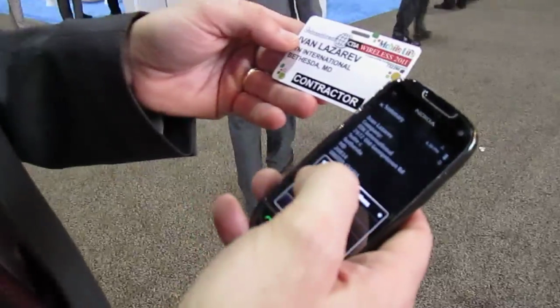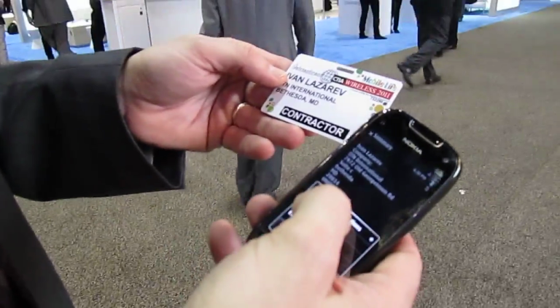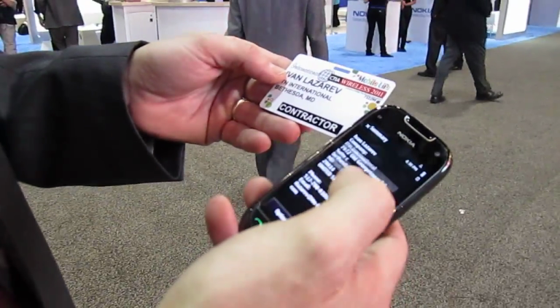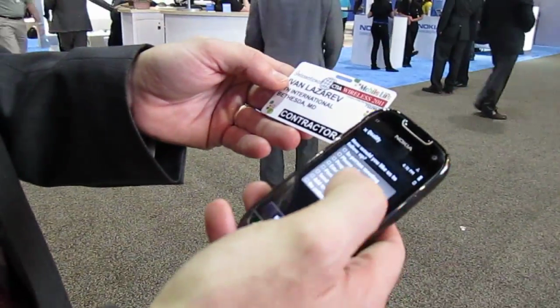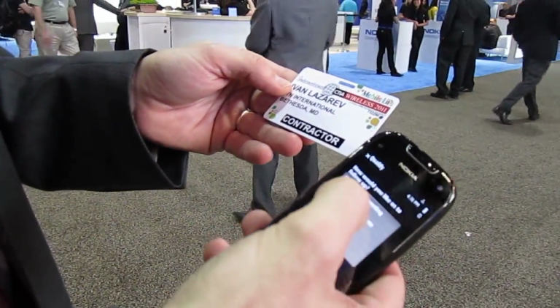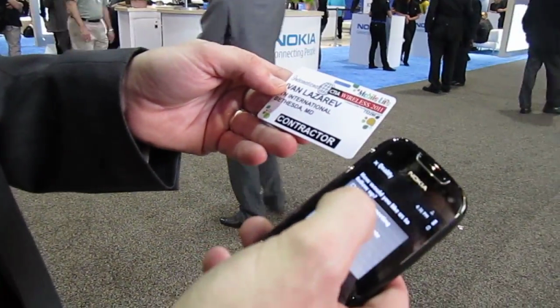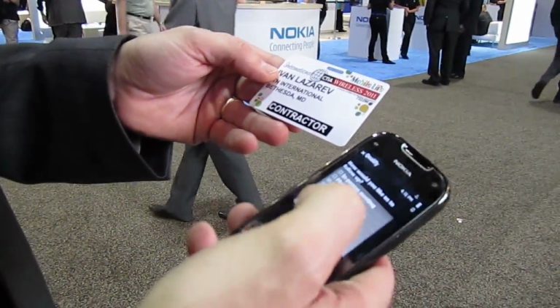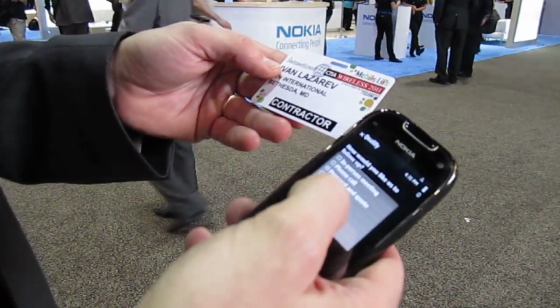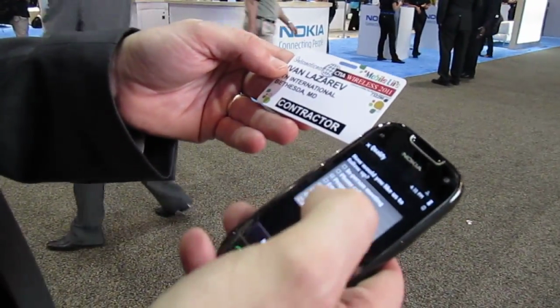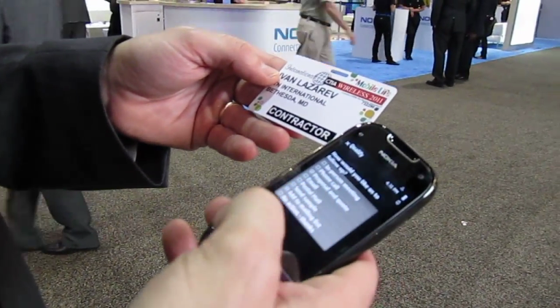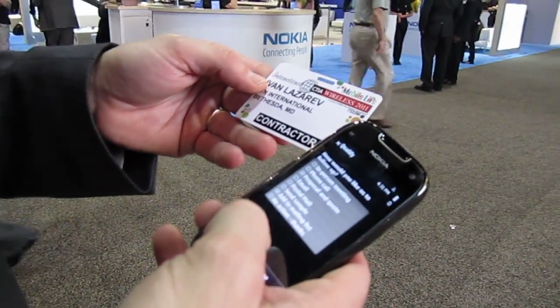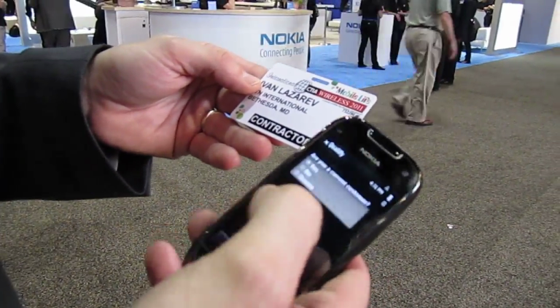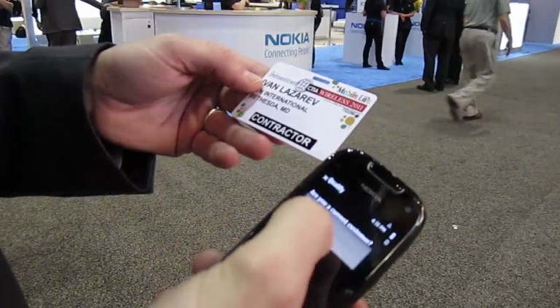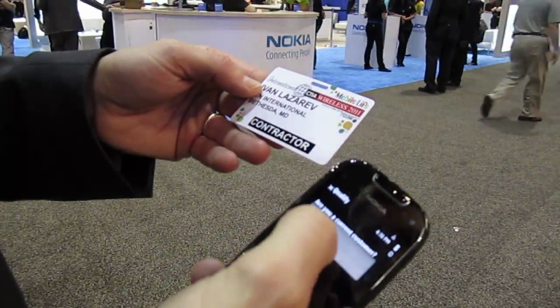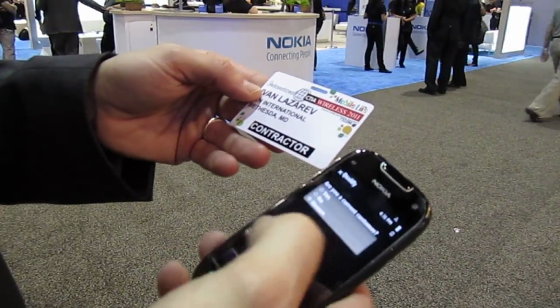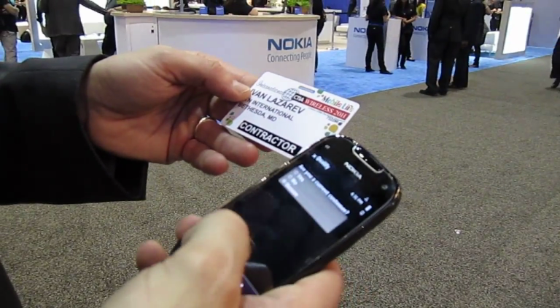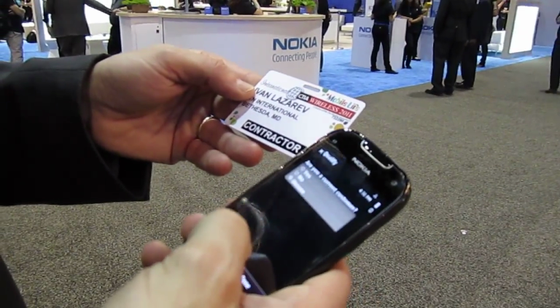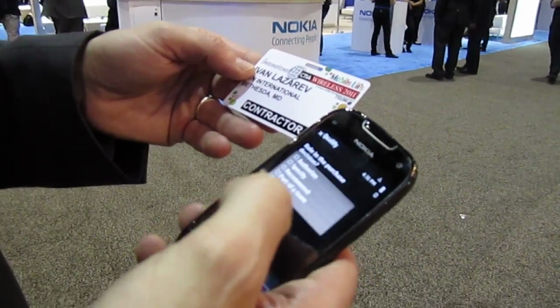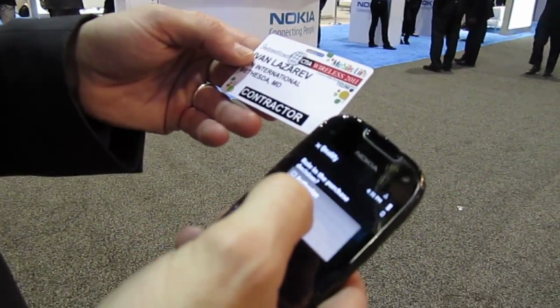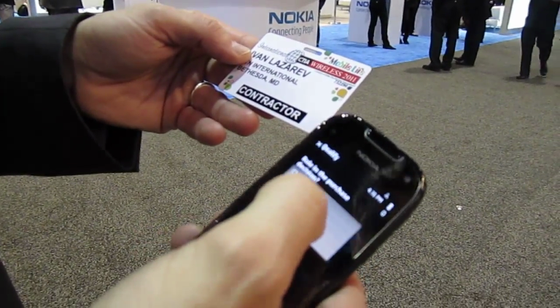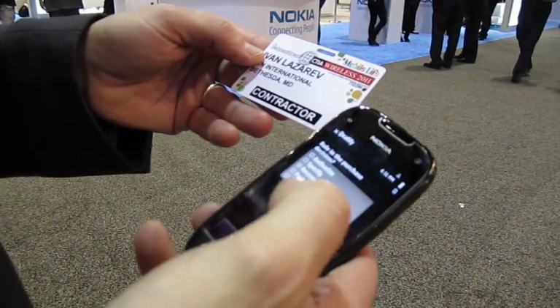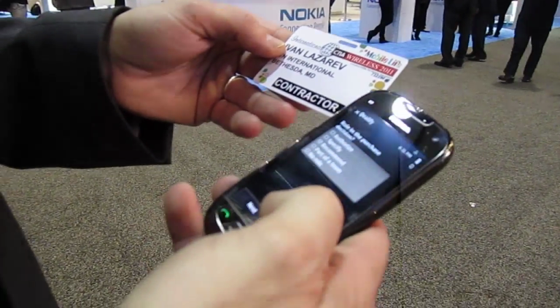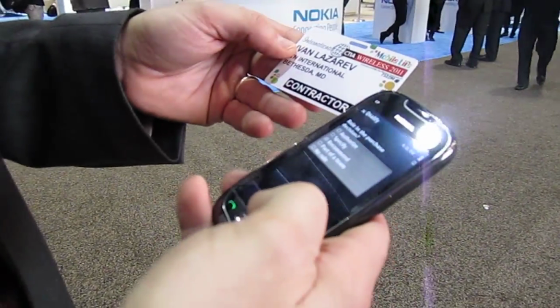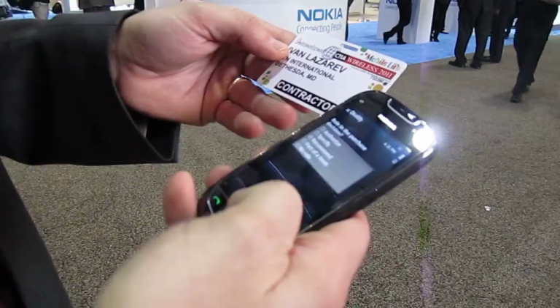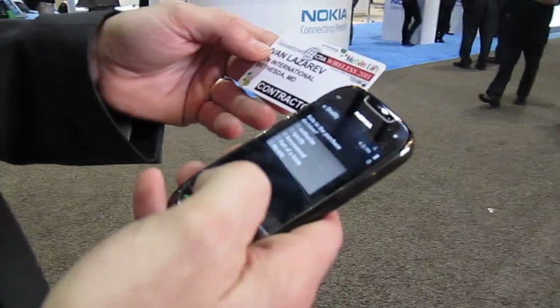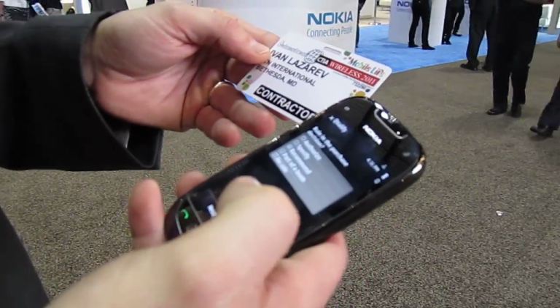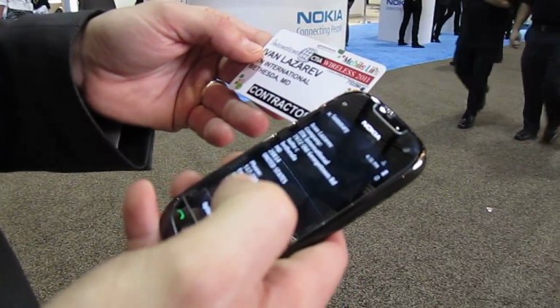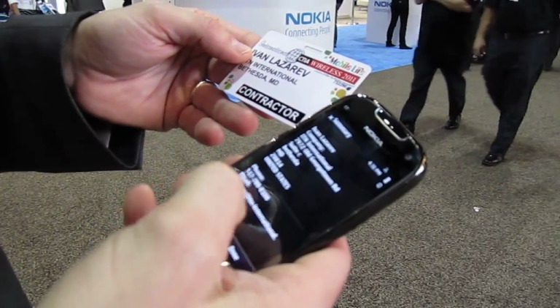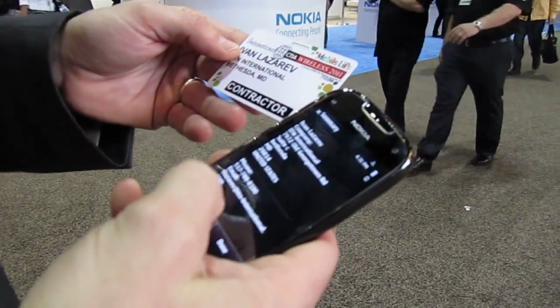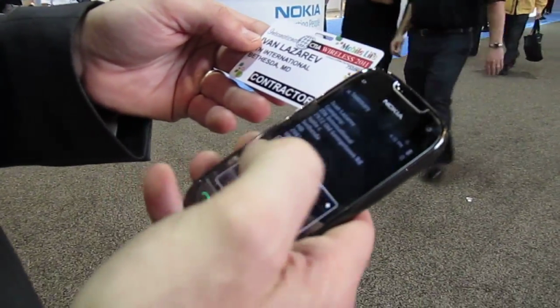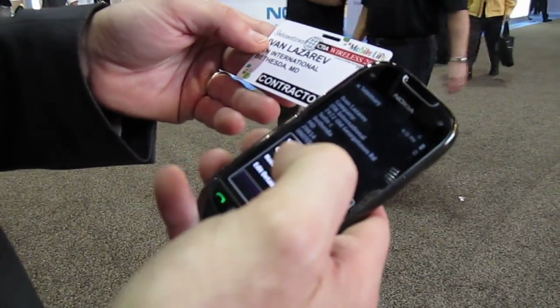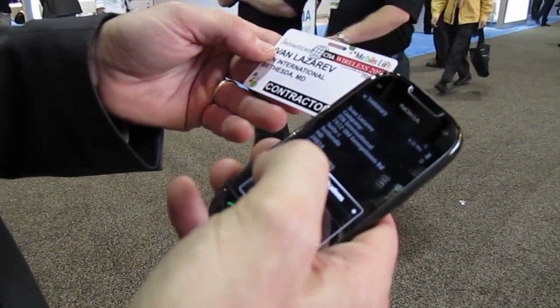You can then use the options to actually qualify a lead by adding some information. This is a questionnaire that's fully programmable and gets stored over the air on this phone. You can then continue, or use some of the options.